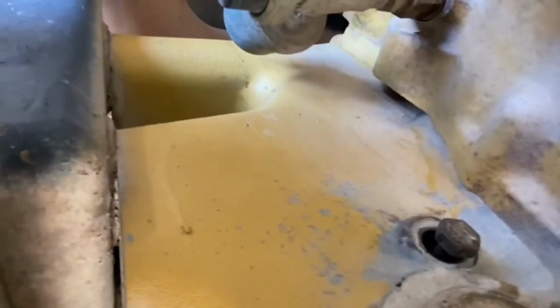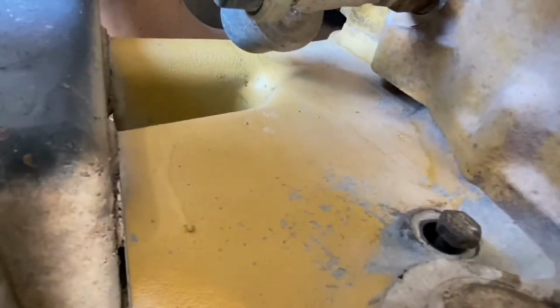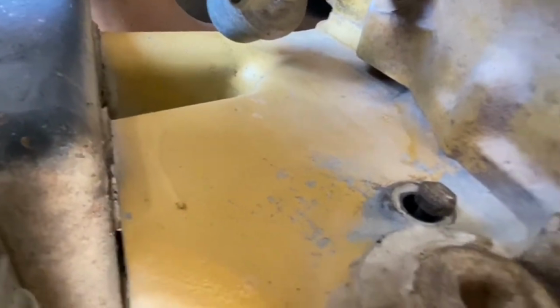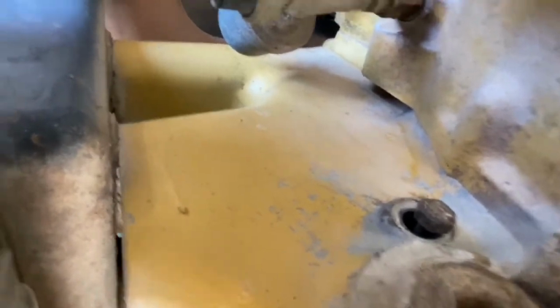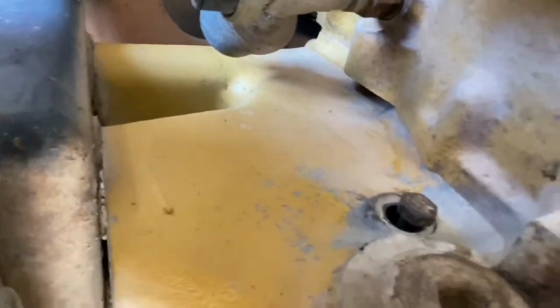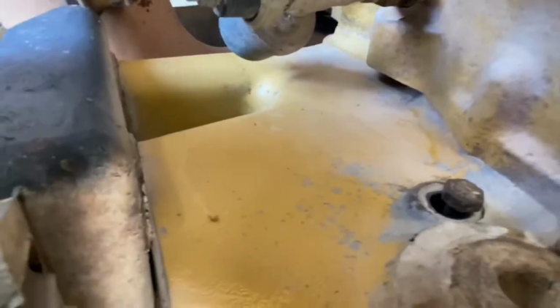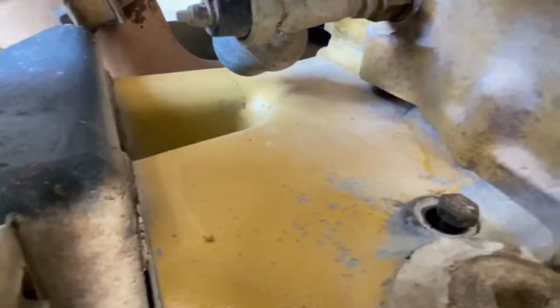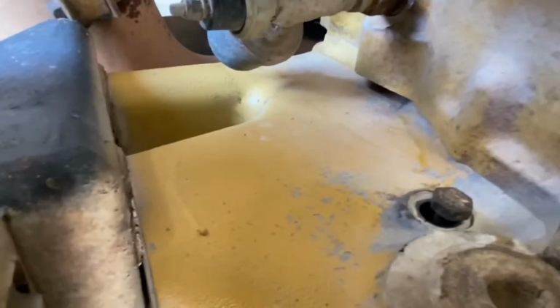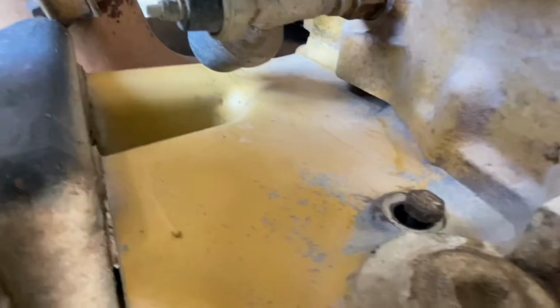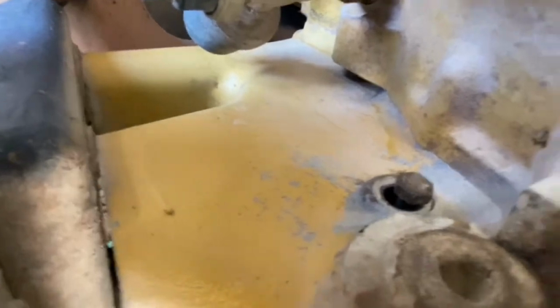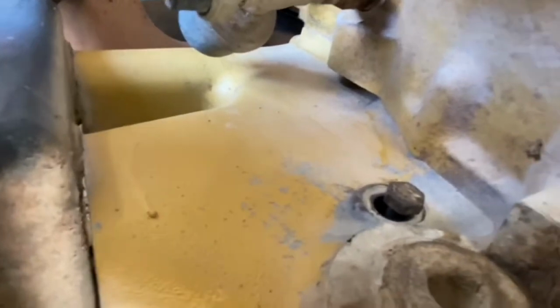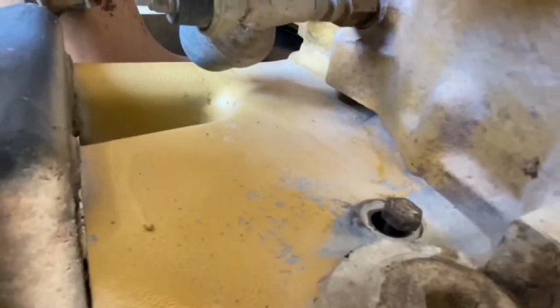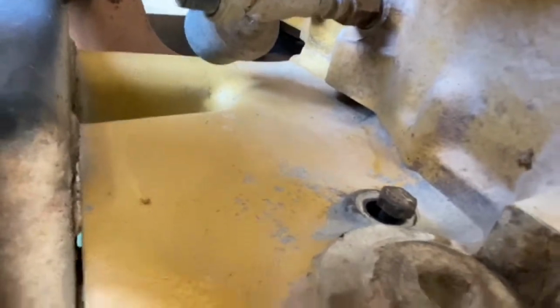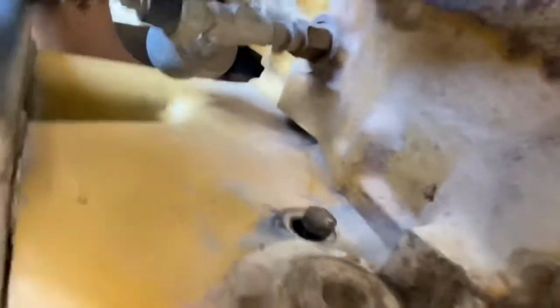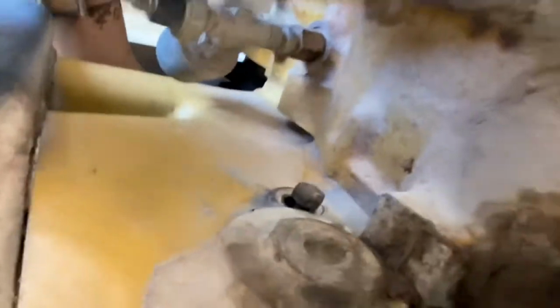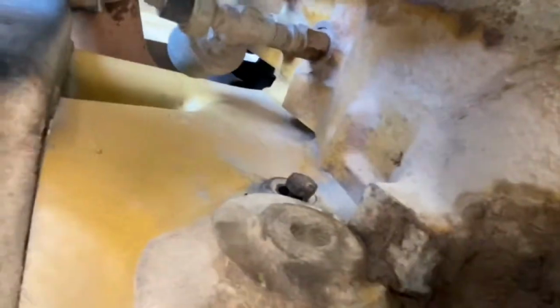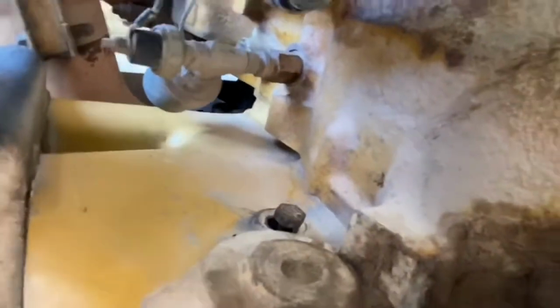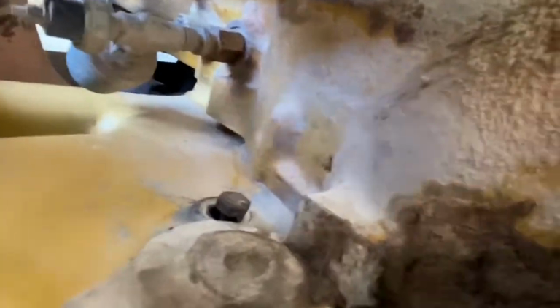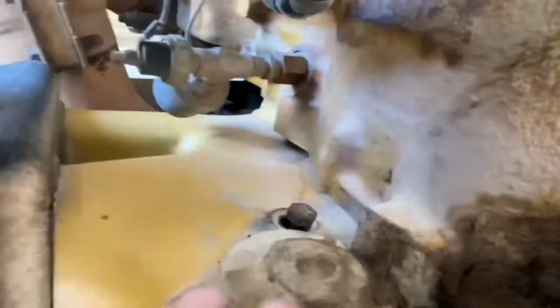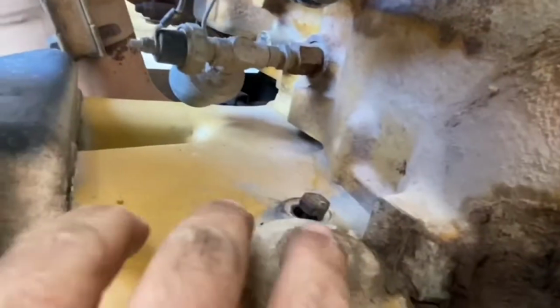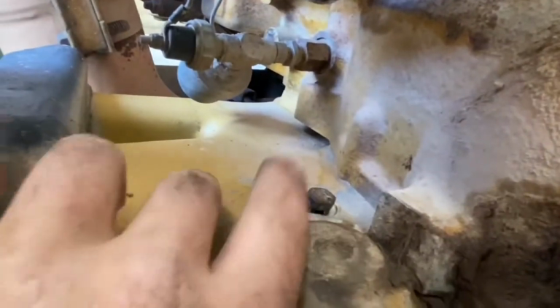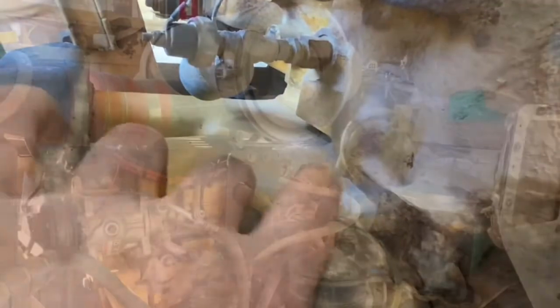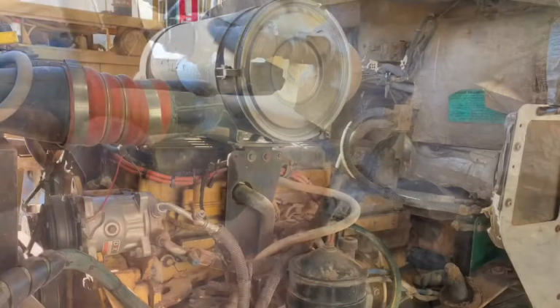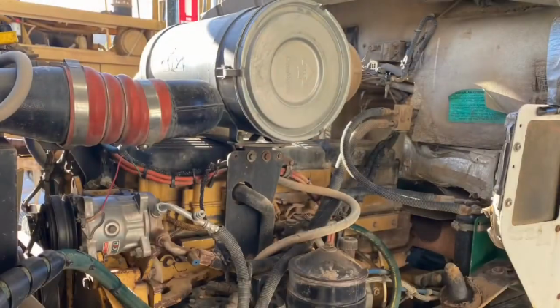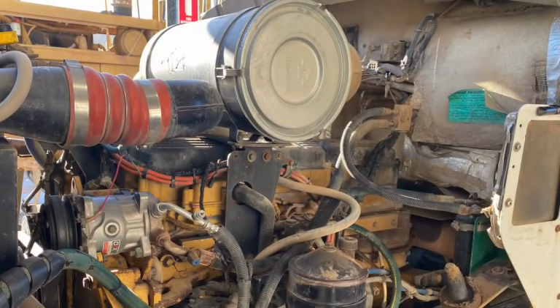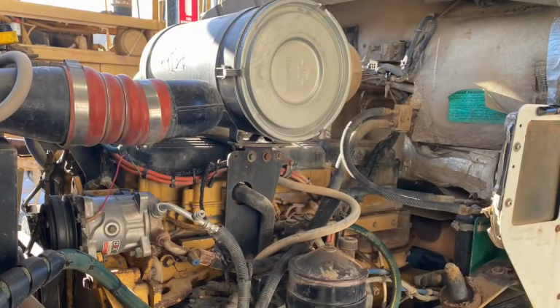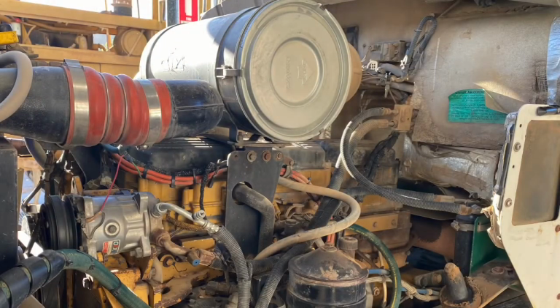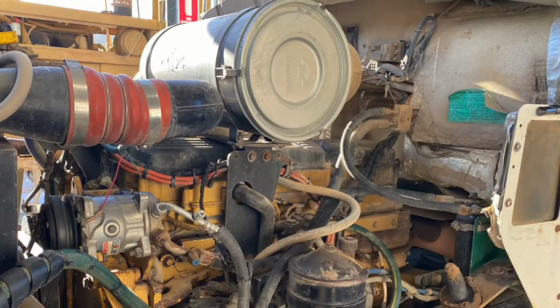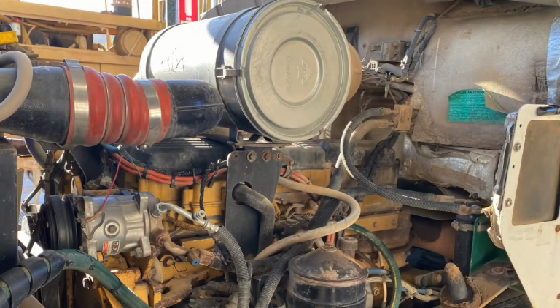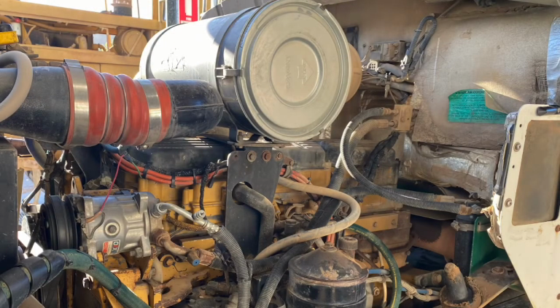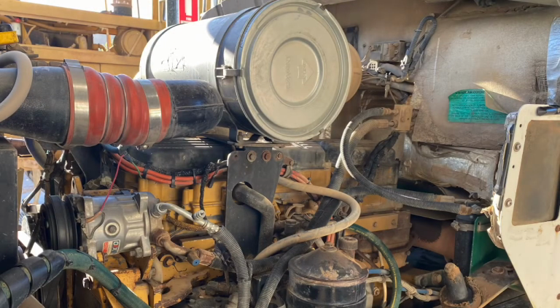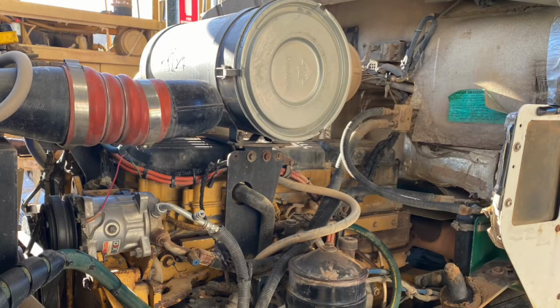It's important to turn the engine in the right direction to take the backlash out of the timing gears. Next we need to remove the valve cover over cylinders one and two to check if we are at TDC one or TDC six.